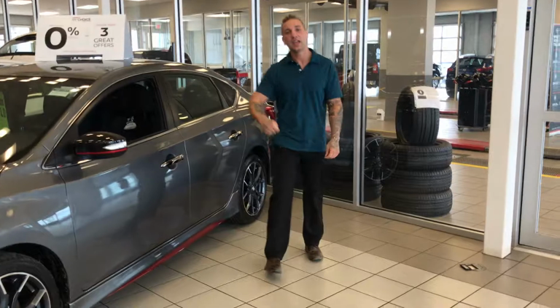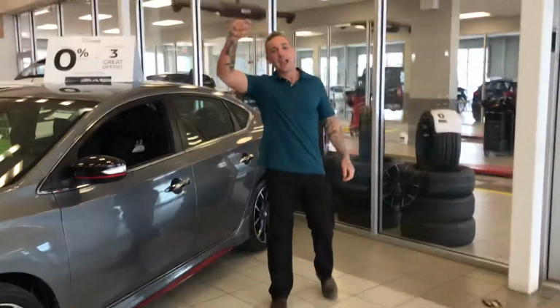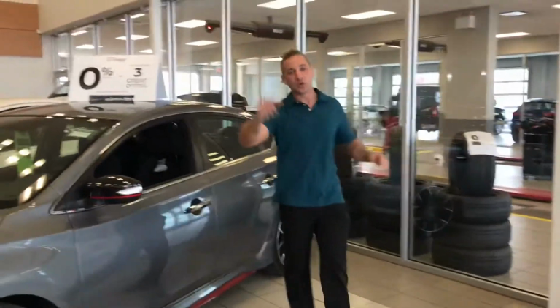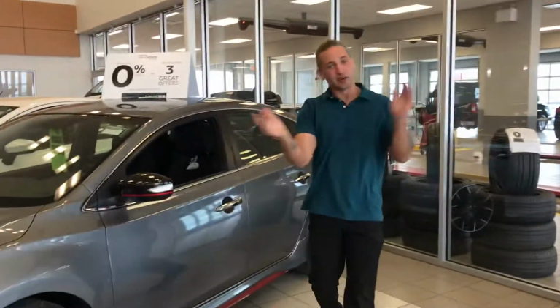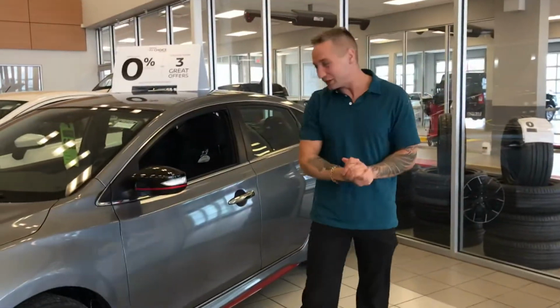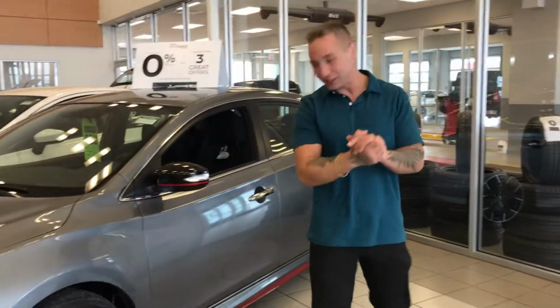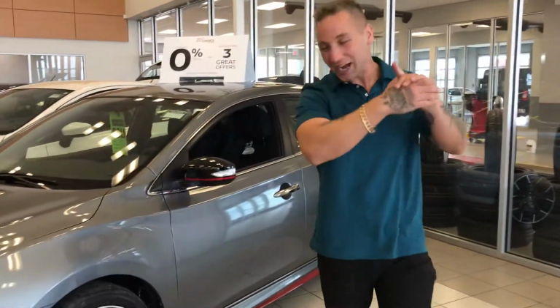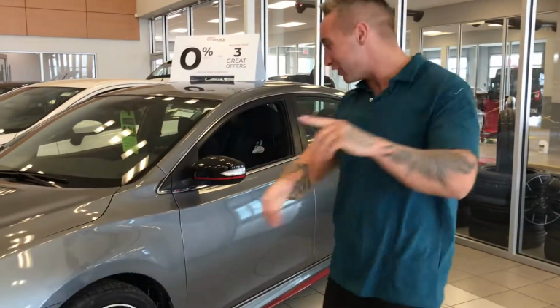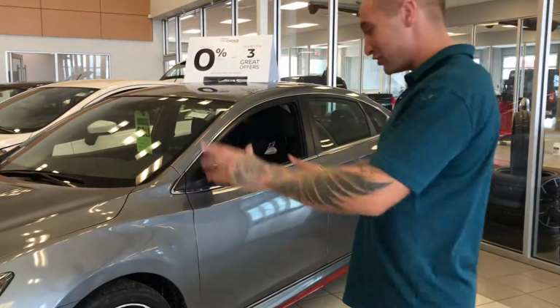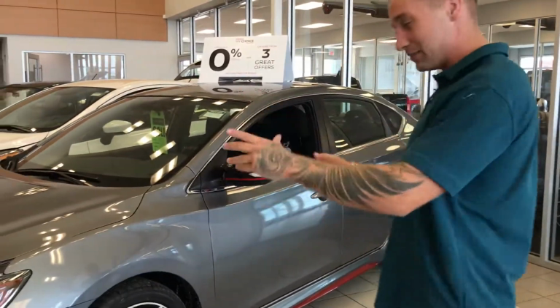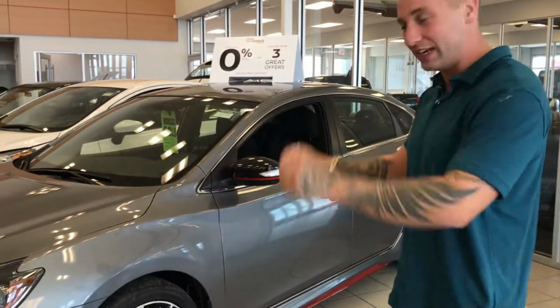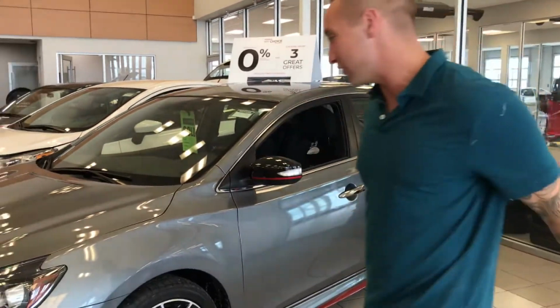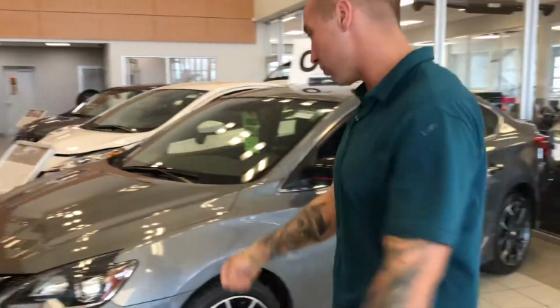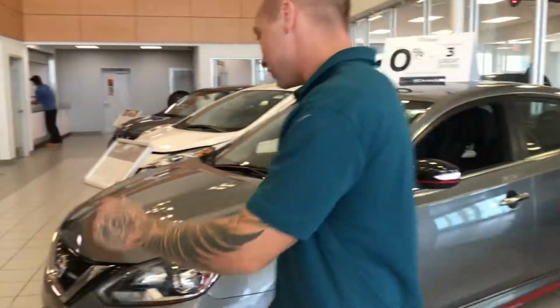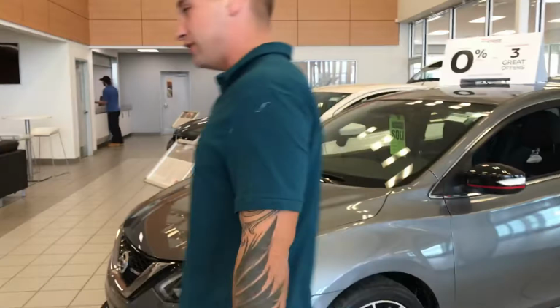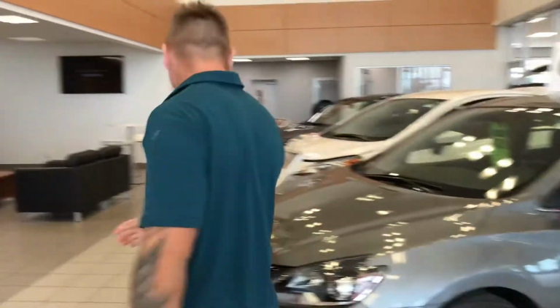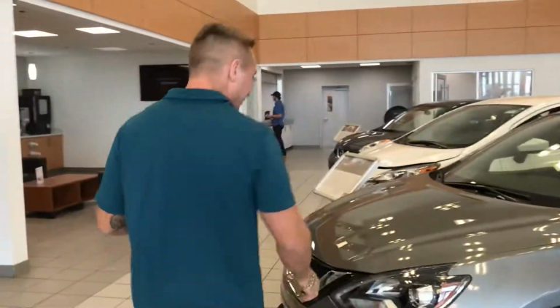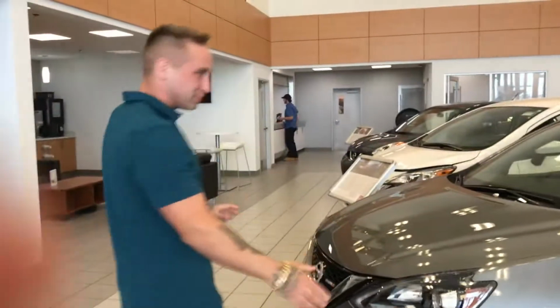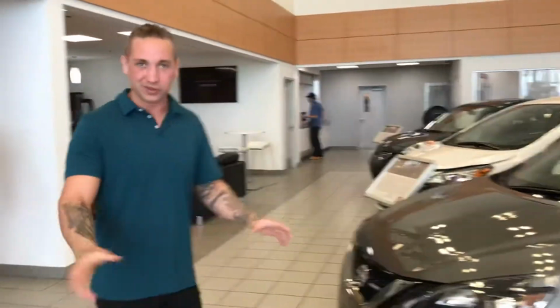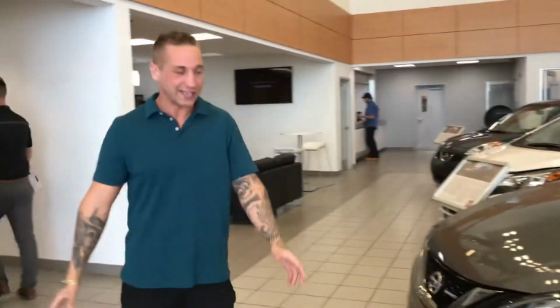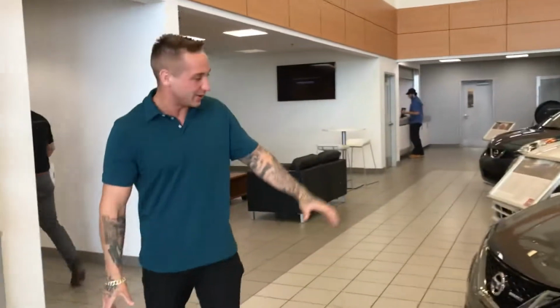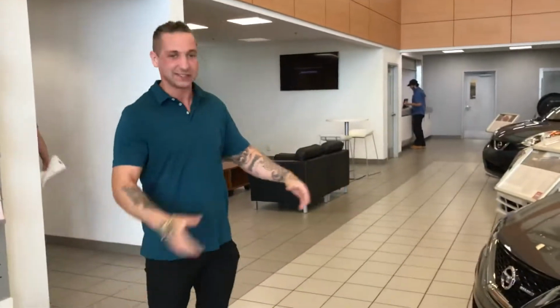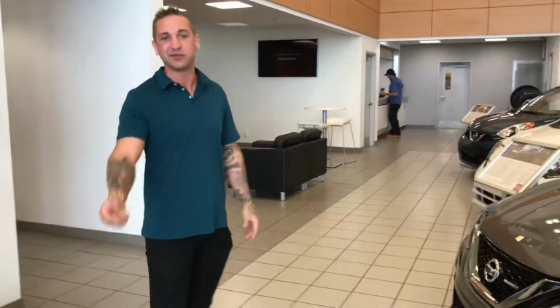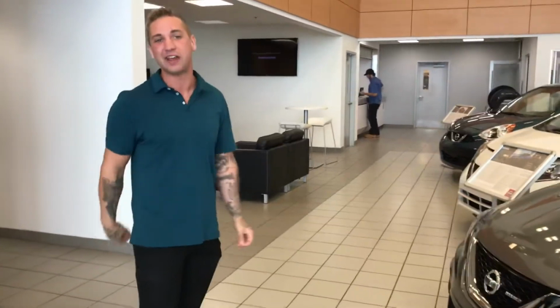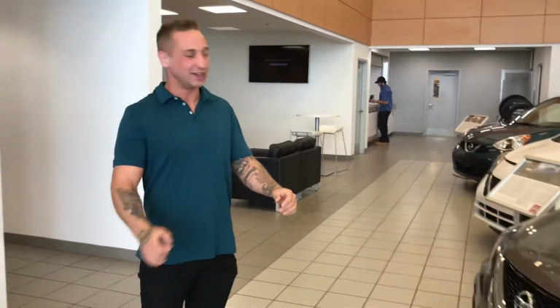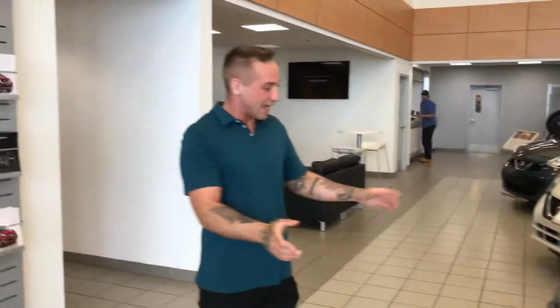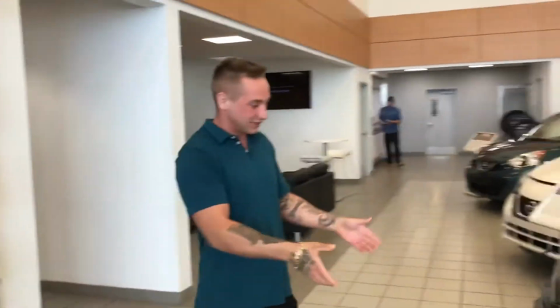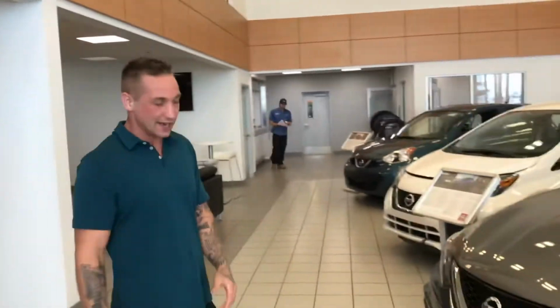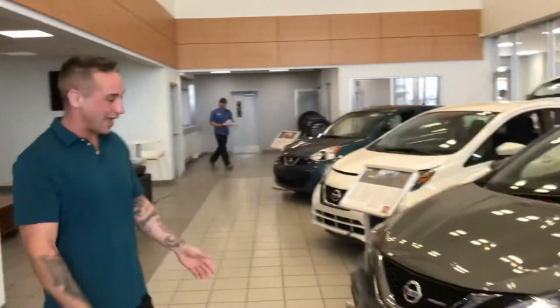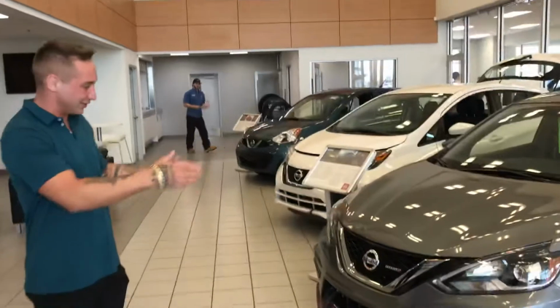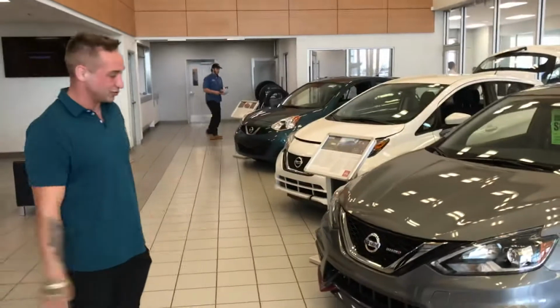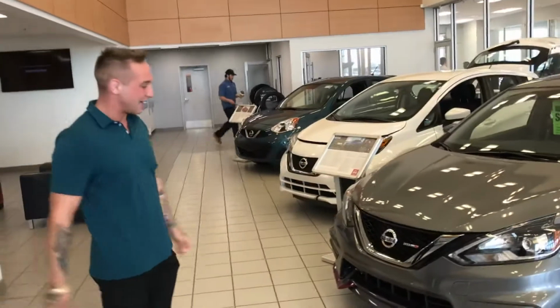Hey there Joanne, congratulations! I actually got your Sentra Nismo sitting here in the showroom. These vehicles actually weren't even supposed to be released in Canada, but due to the success we're having down south, they actually decided to go ahead and release them to Canada.